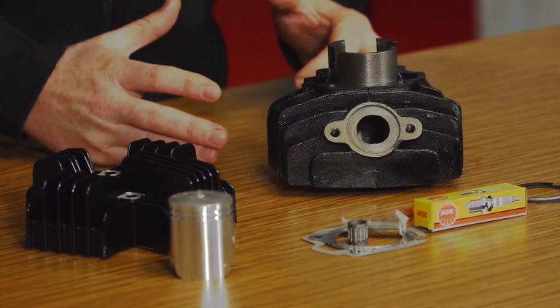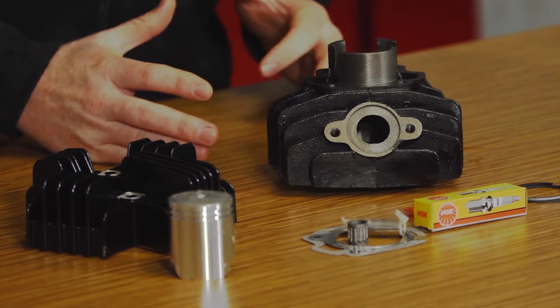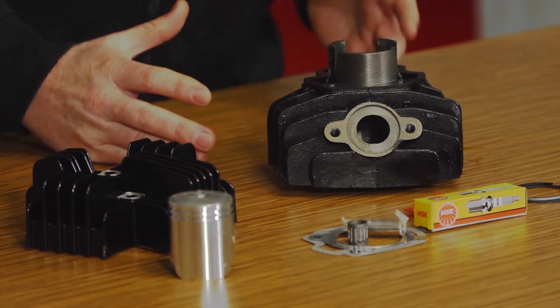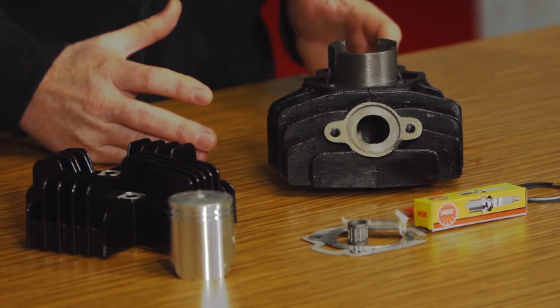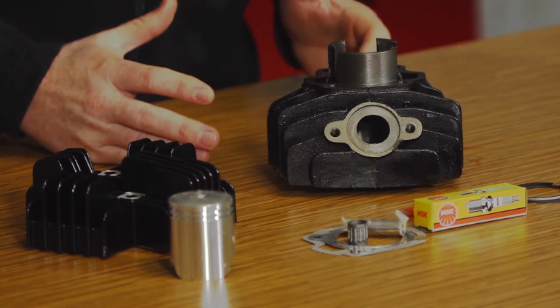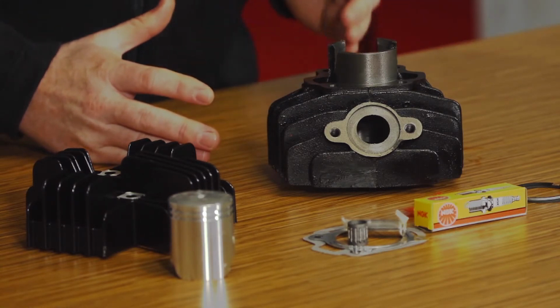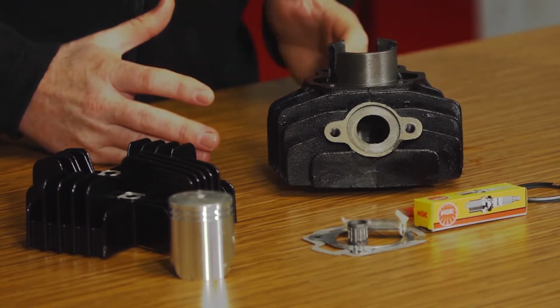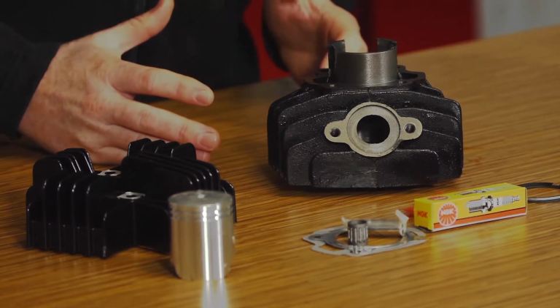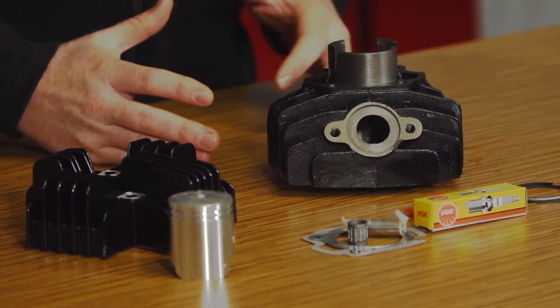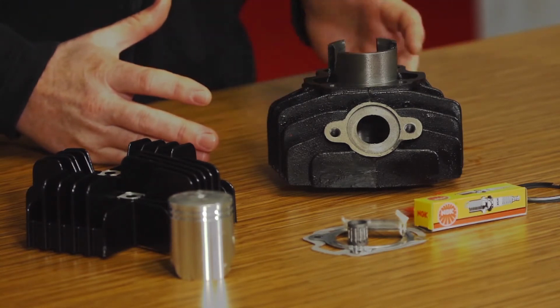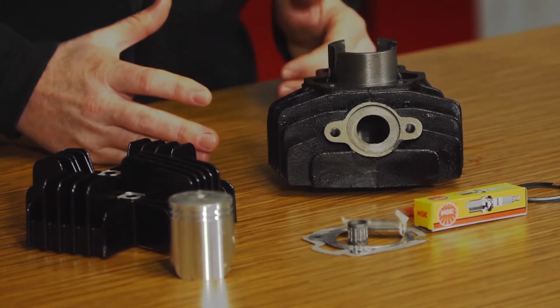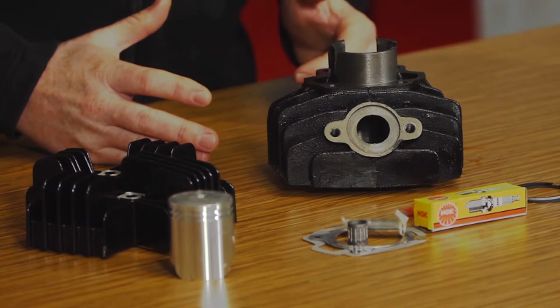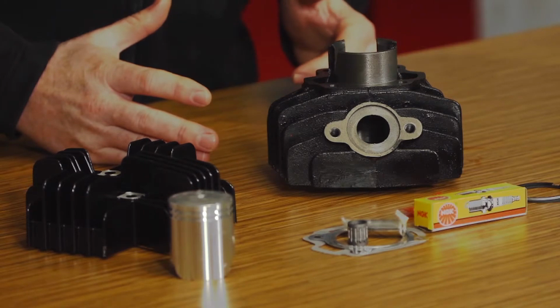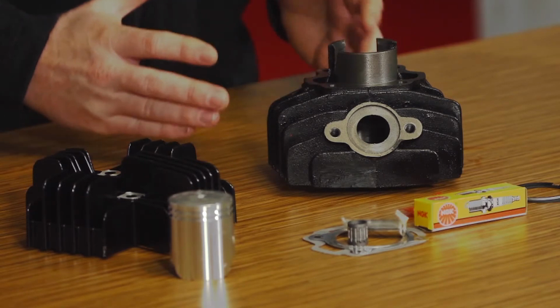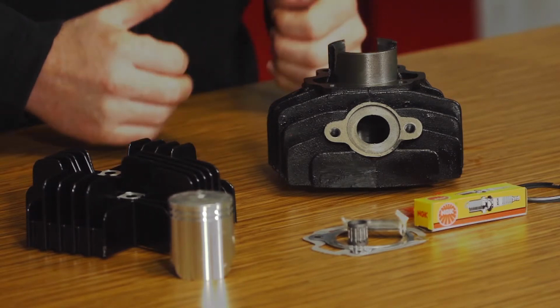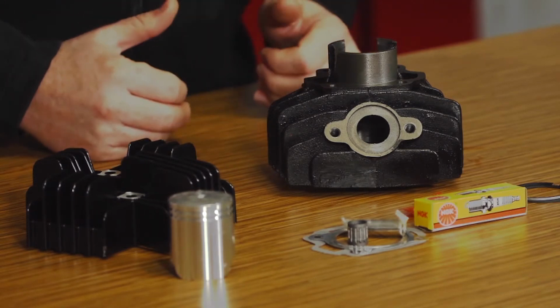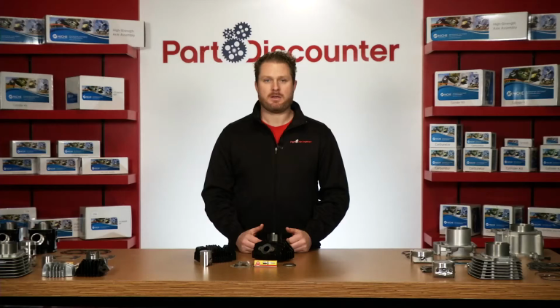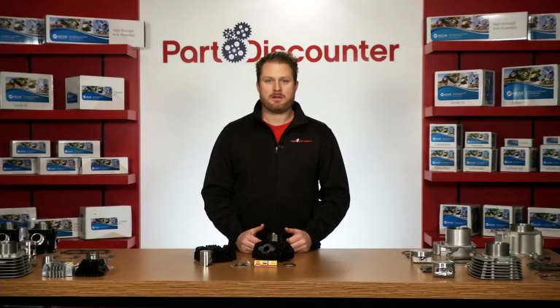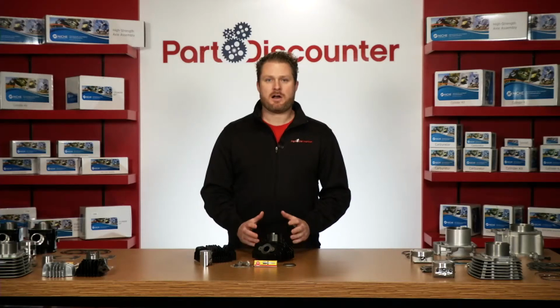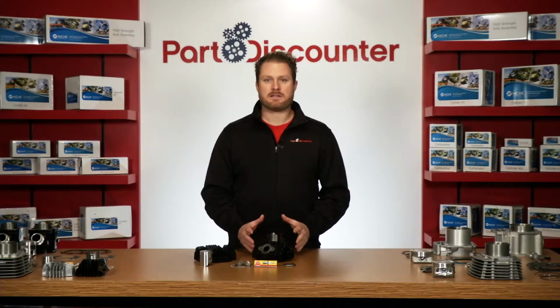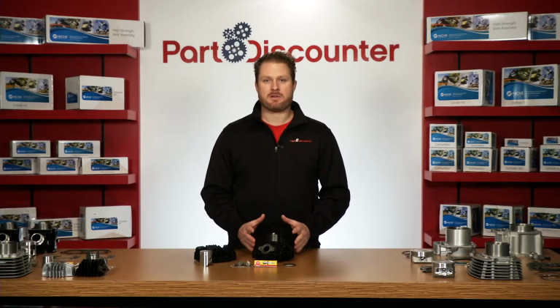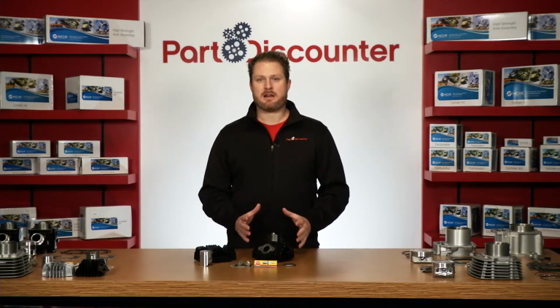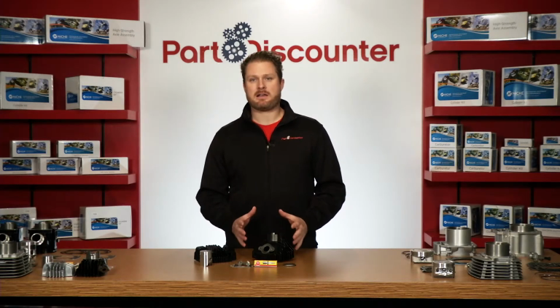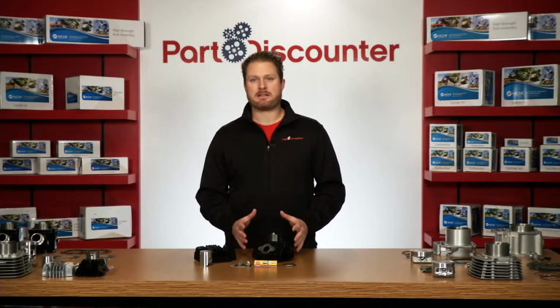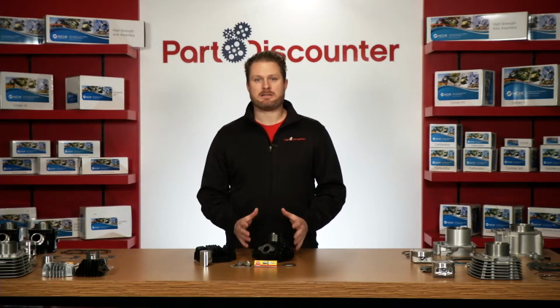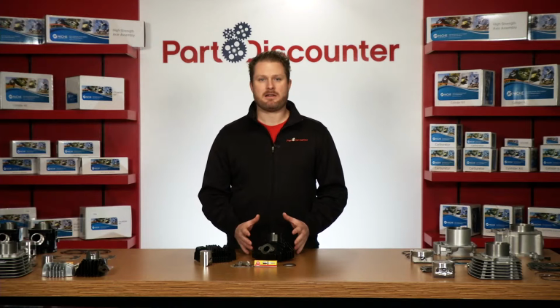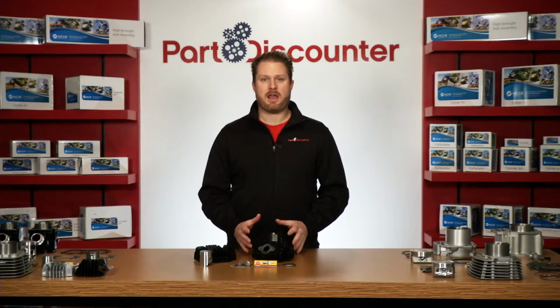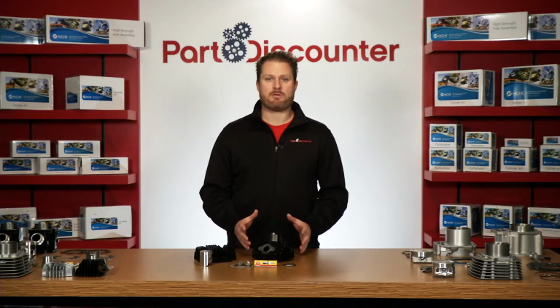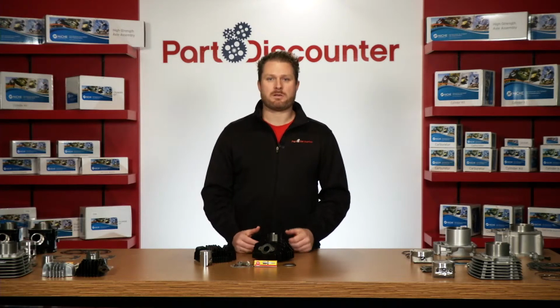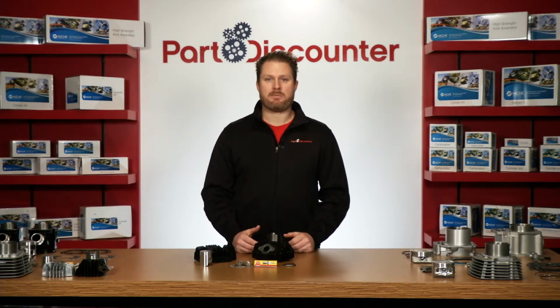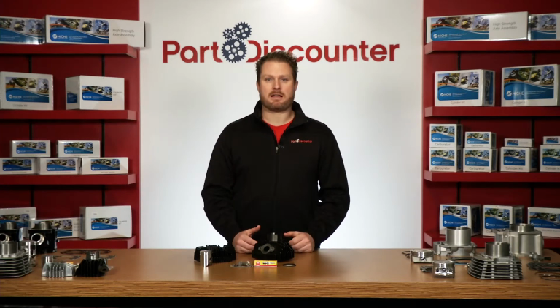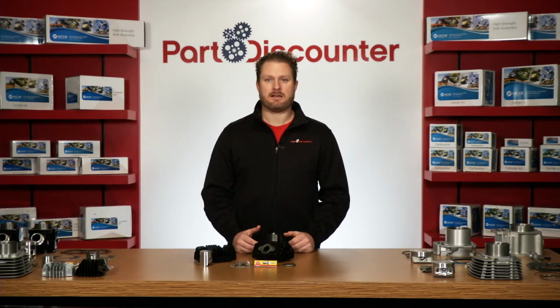They're factory honed and deburred; however, chamfering is recommended prior to installation. Niche offers this kit with a standard size cast piston kit and performance top end gasket kit.